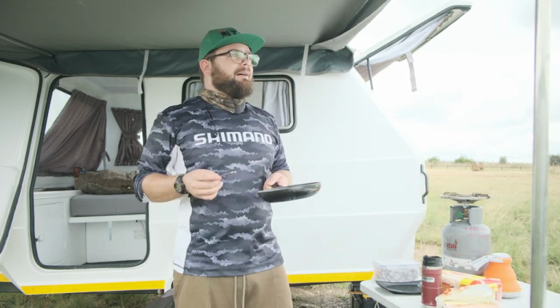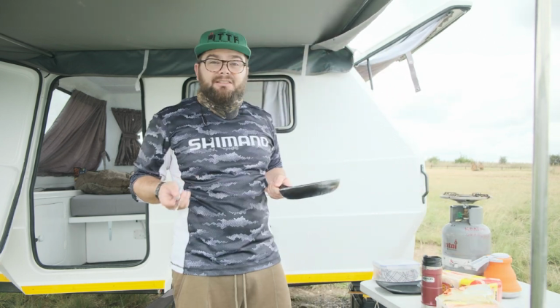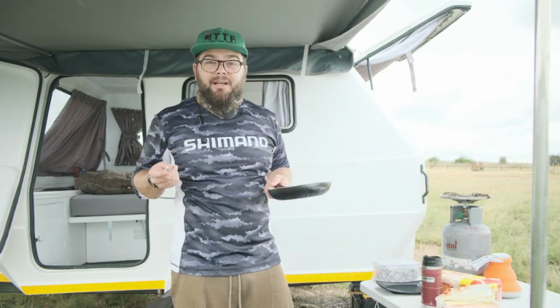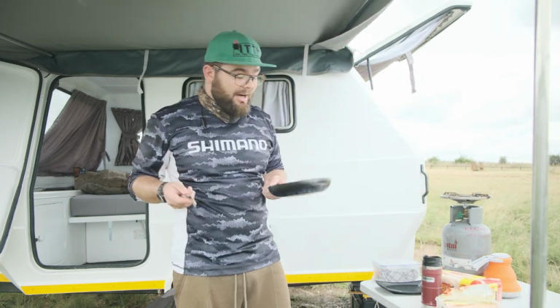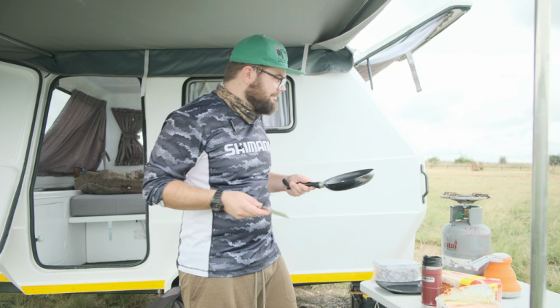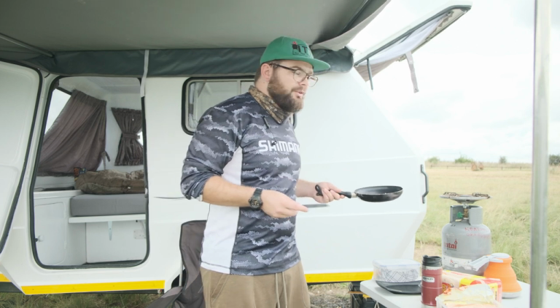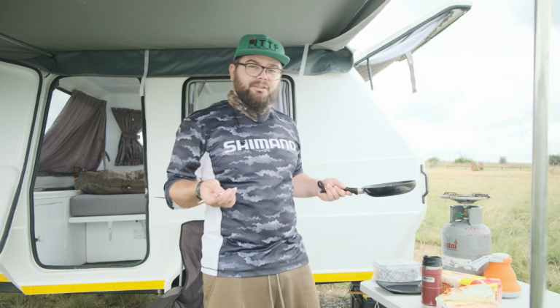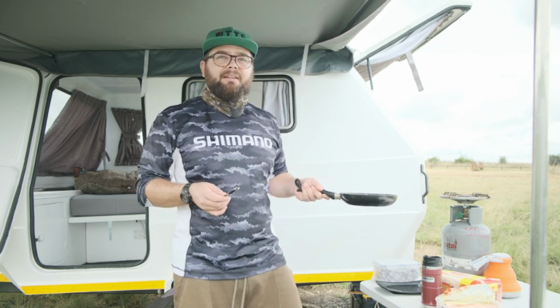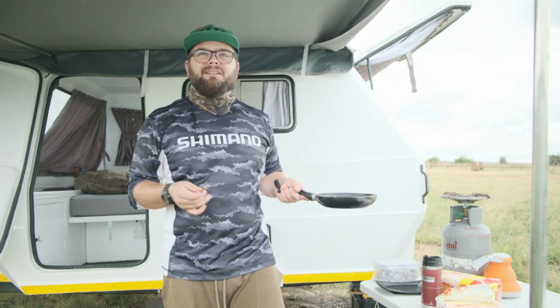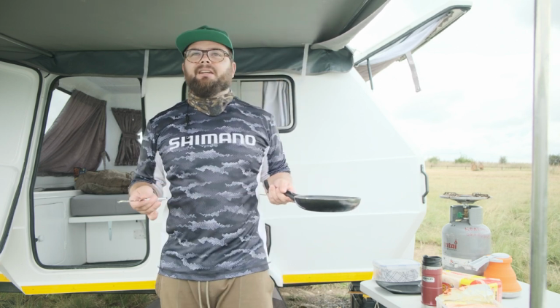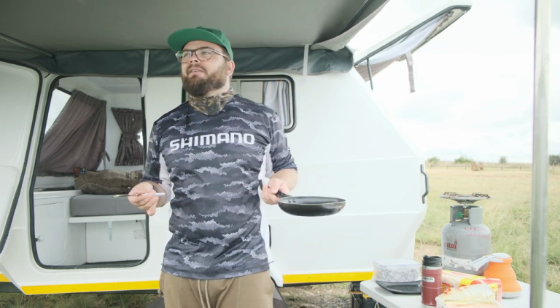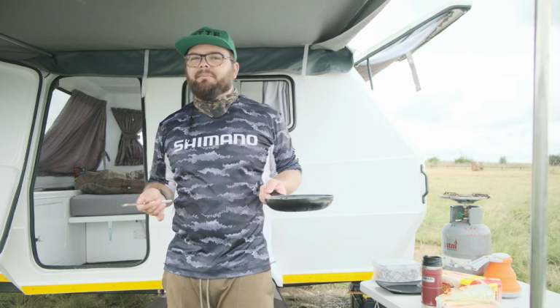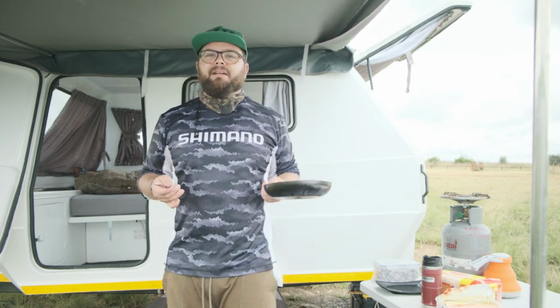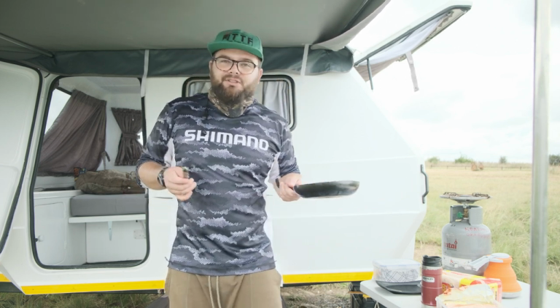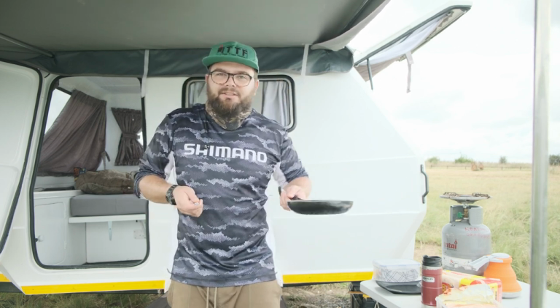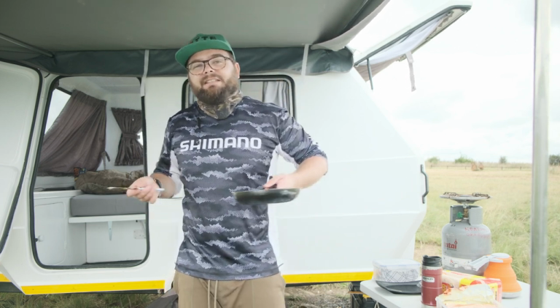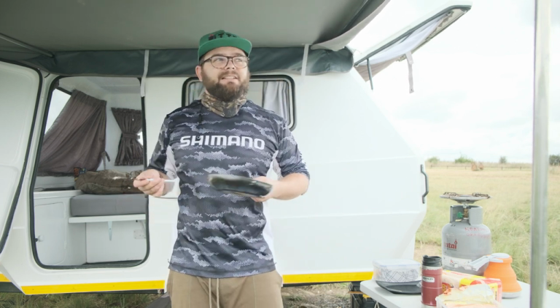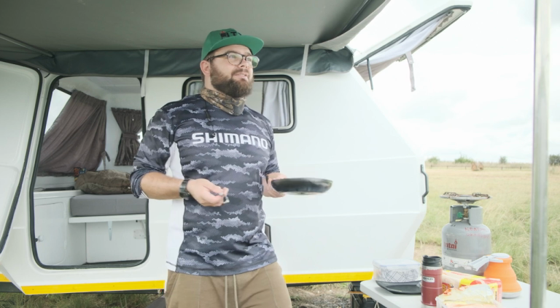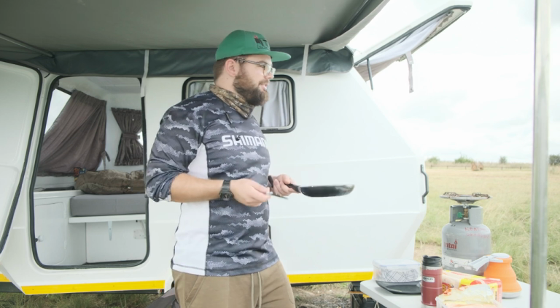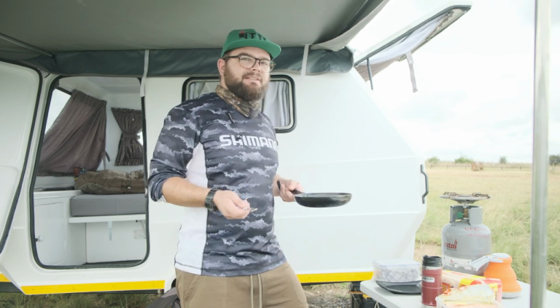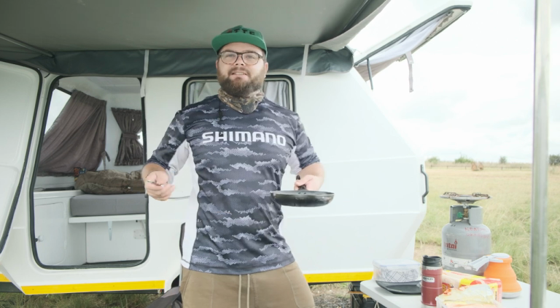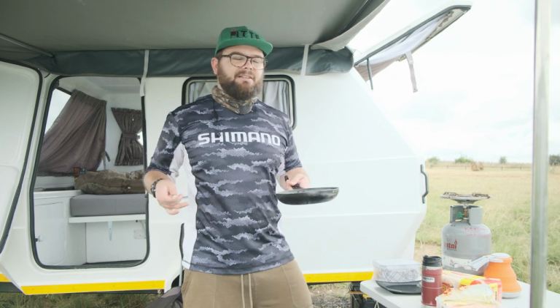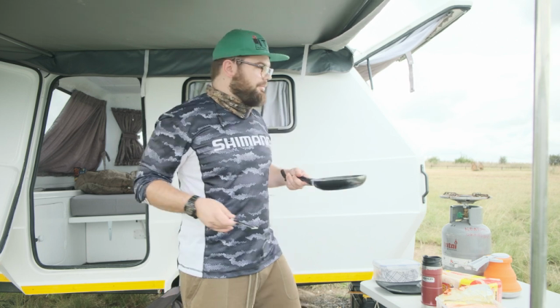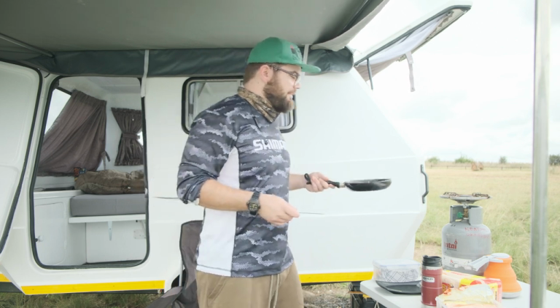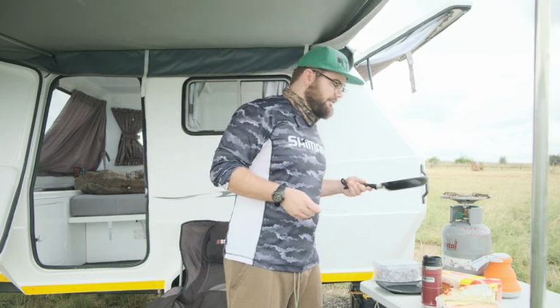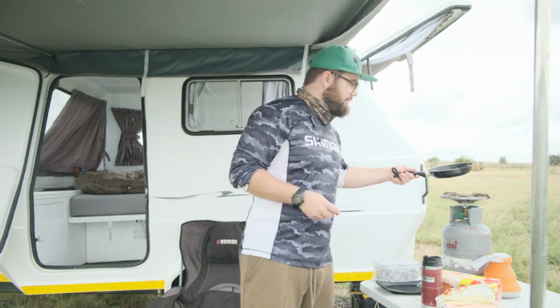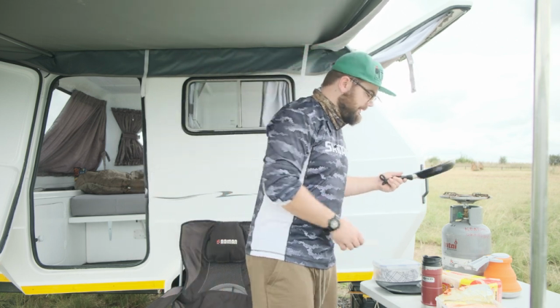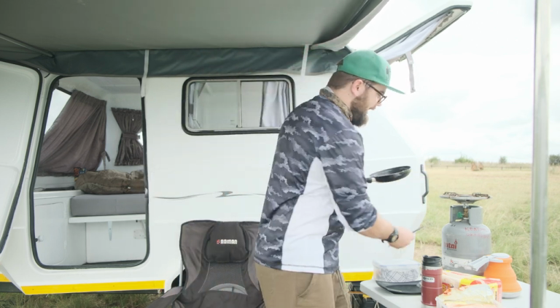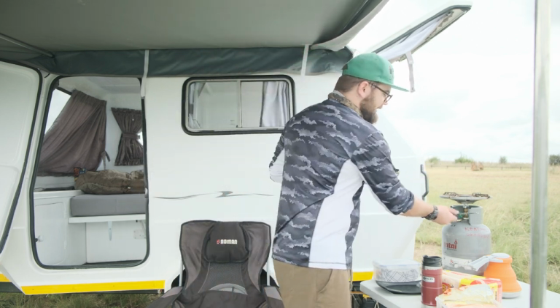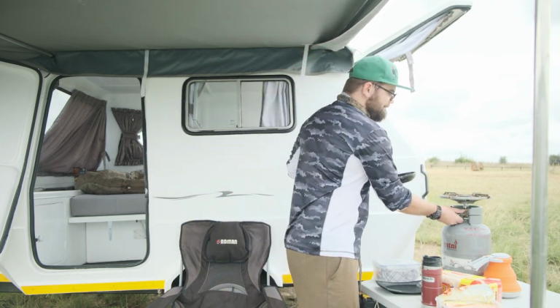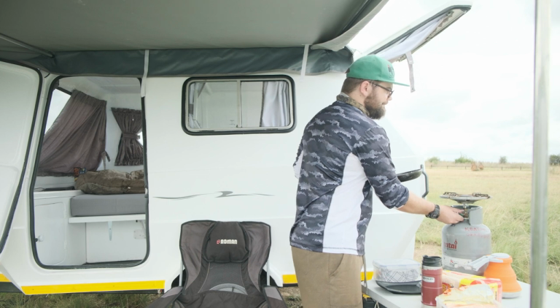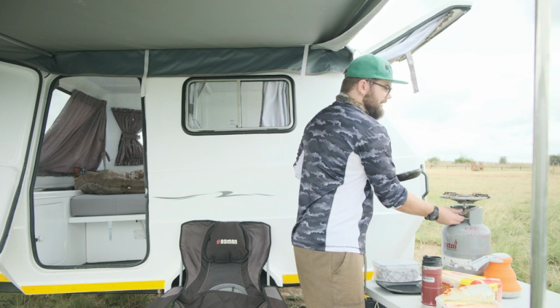Last night we had some rain, which is a good and a bad thing — I don't really like rain, but it's good because I could test the camper in a real bad situation, not just testing the waterproofing with a hose pipe.